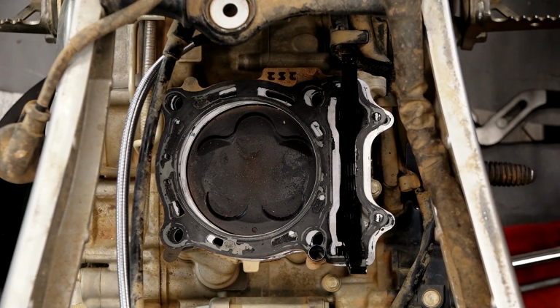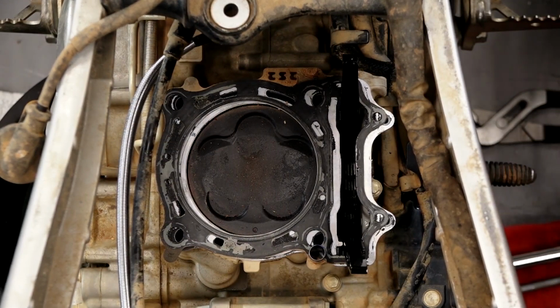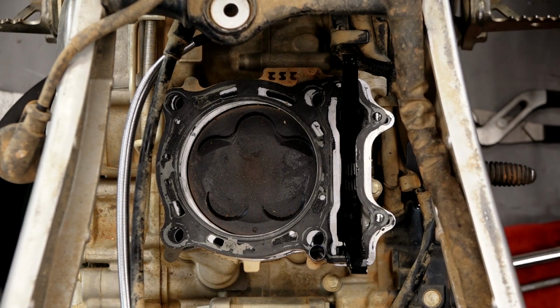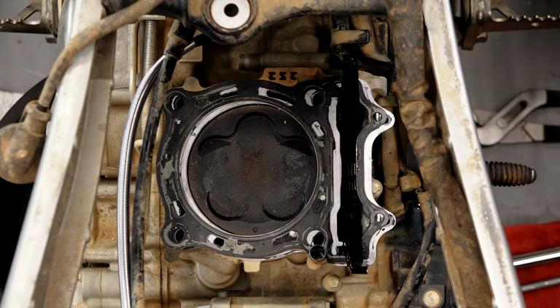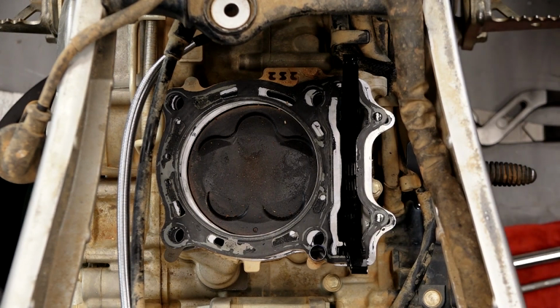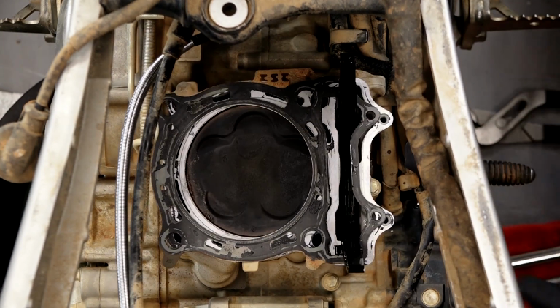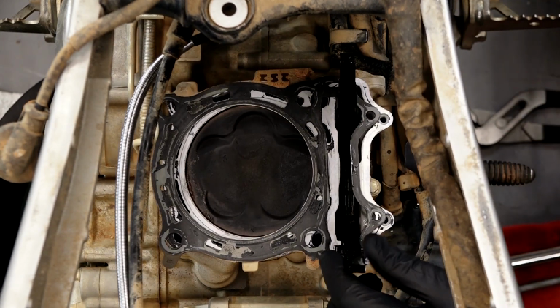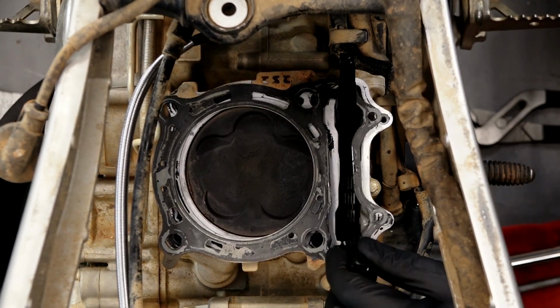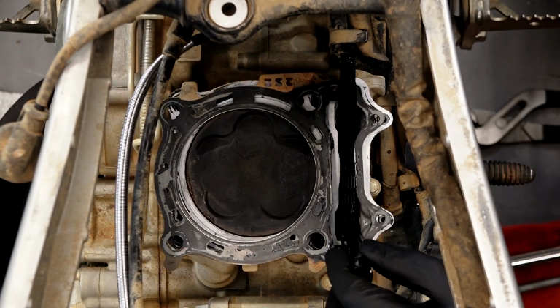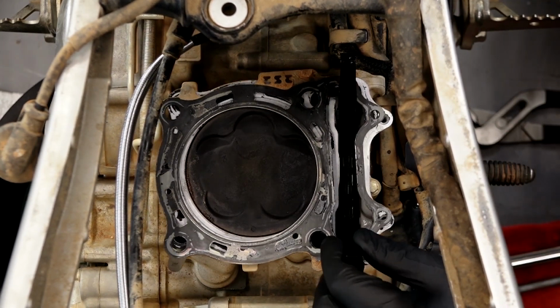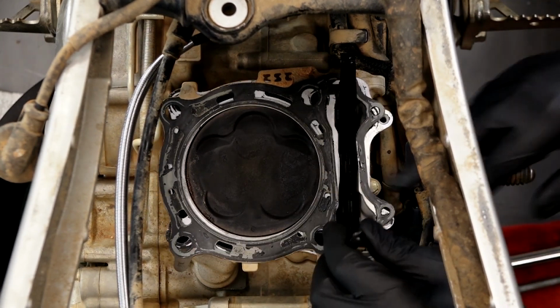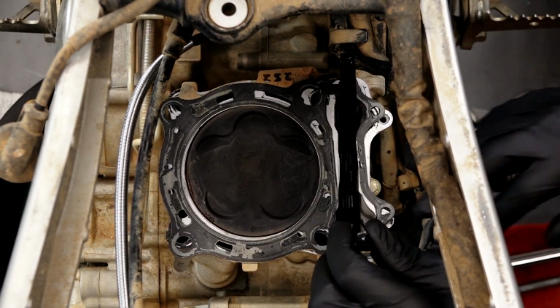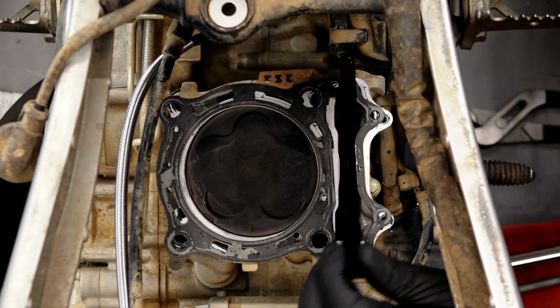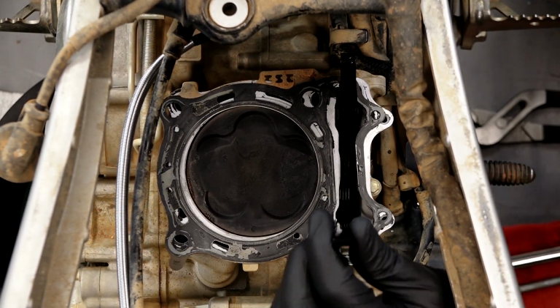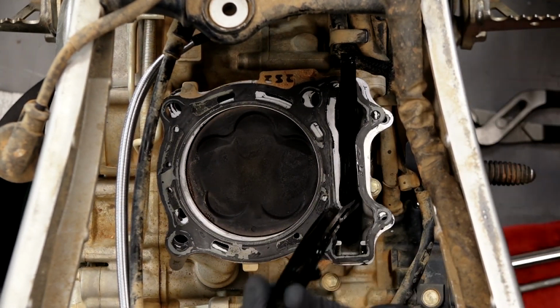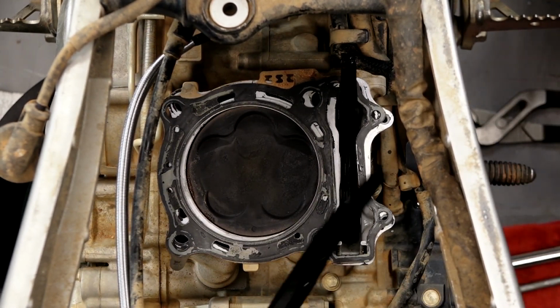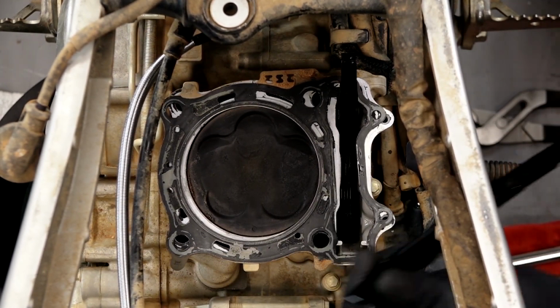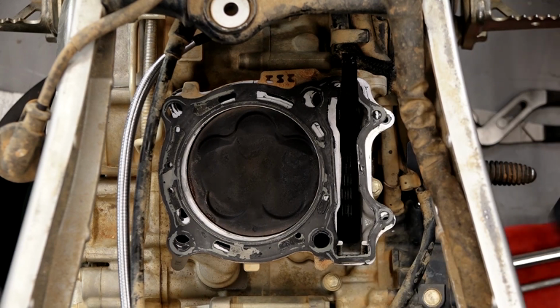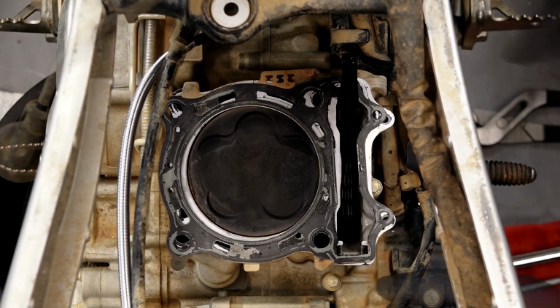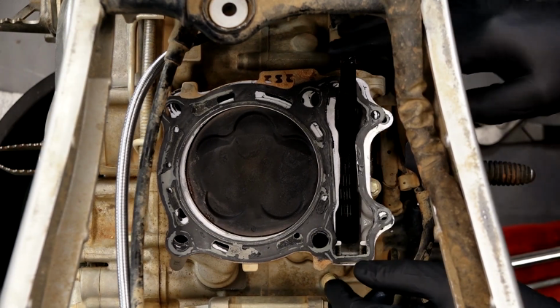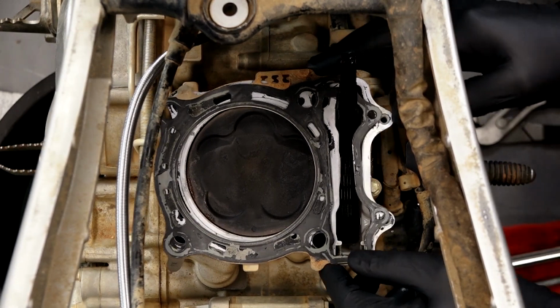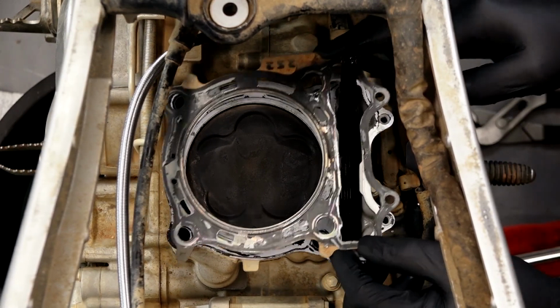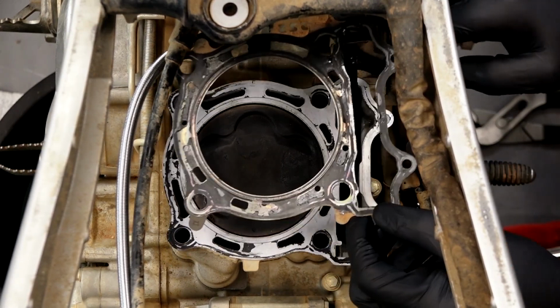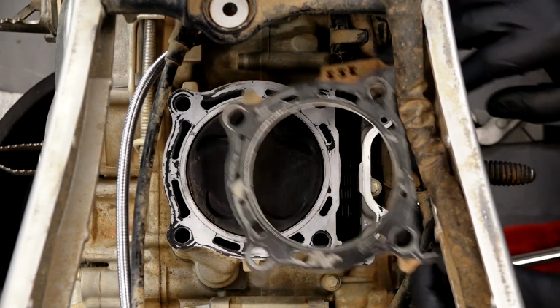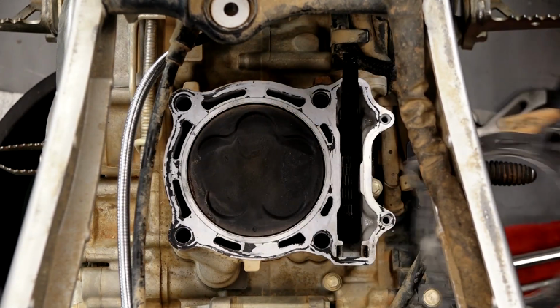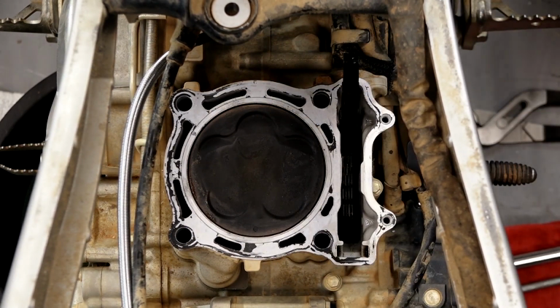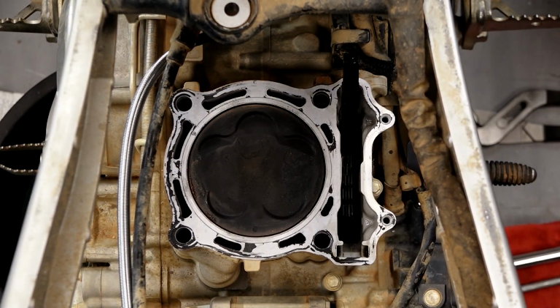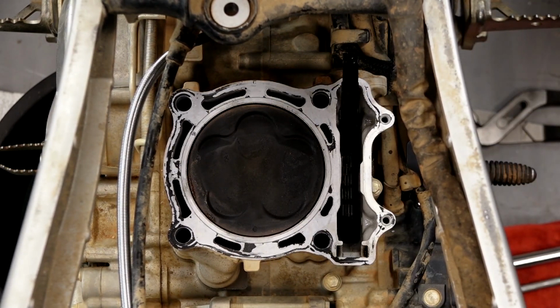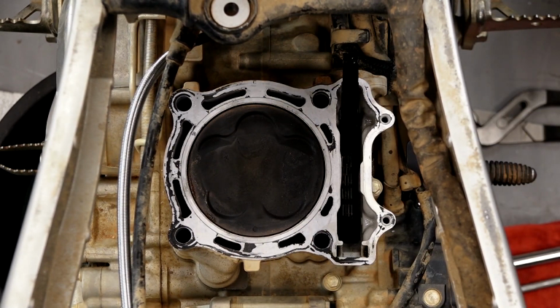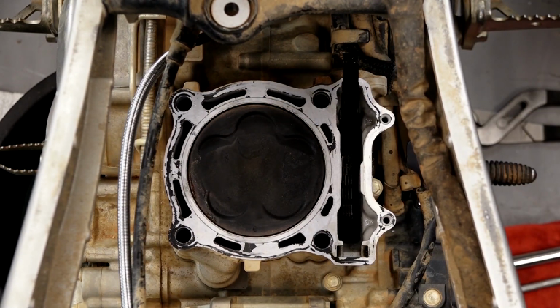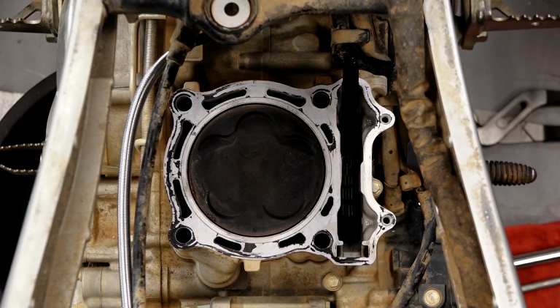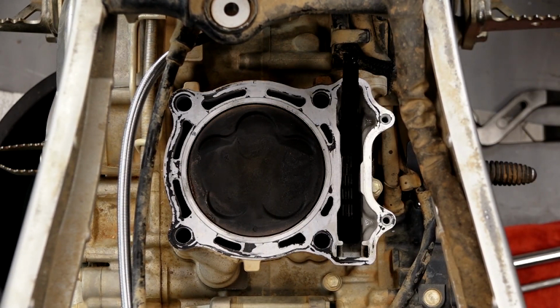We're down to the cylinder now. Let's go ahead and get that front chain guide out of the way — it just lifts out. Now we can go ahead and get our head gasket out of the way. Go ahead and pitch it because we're not going to be reusing that.